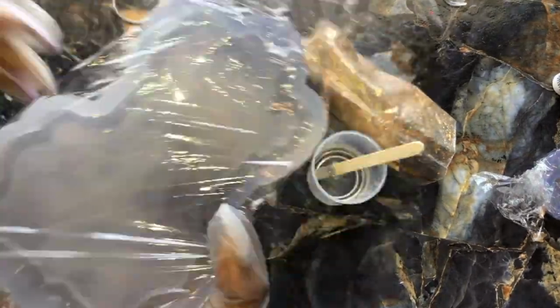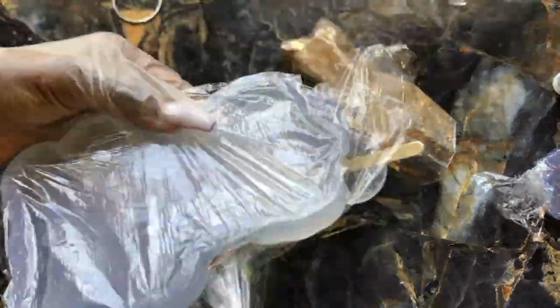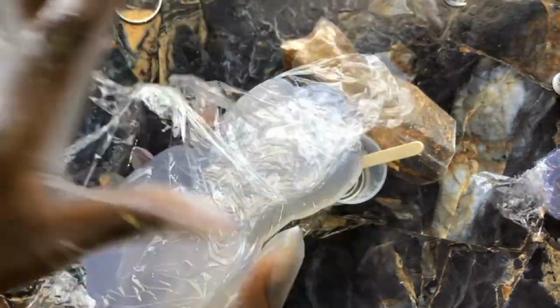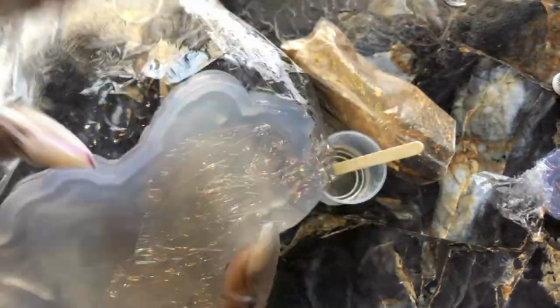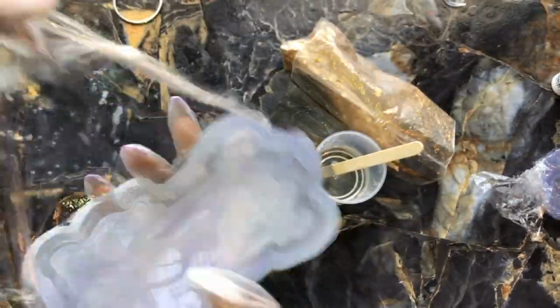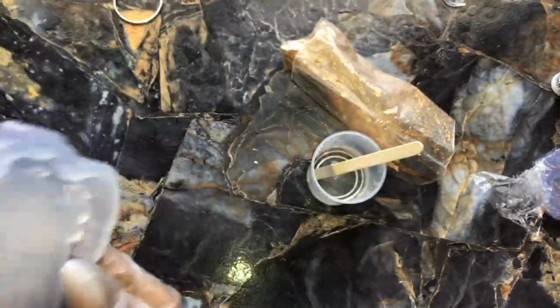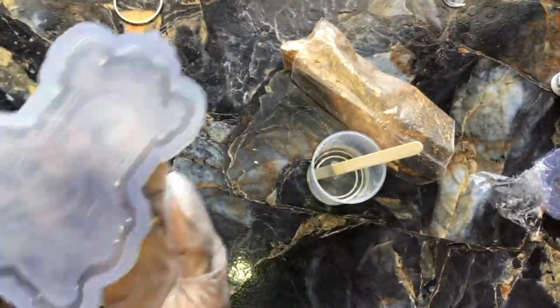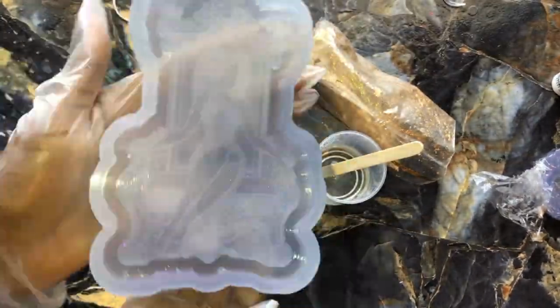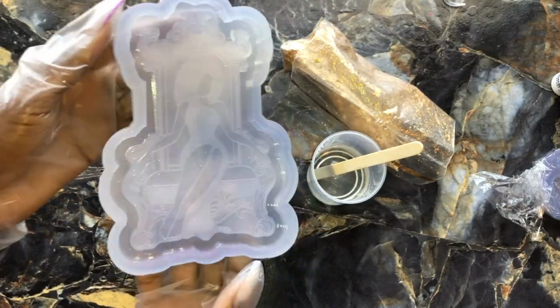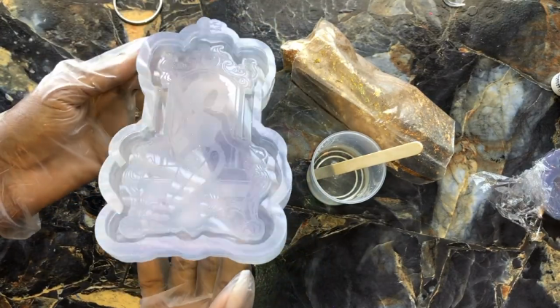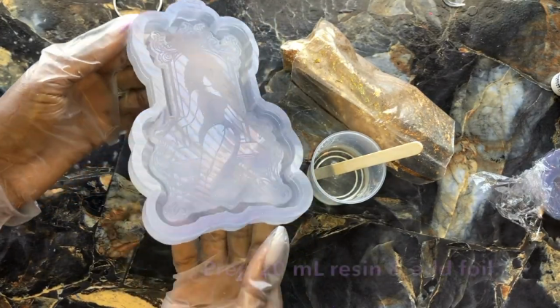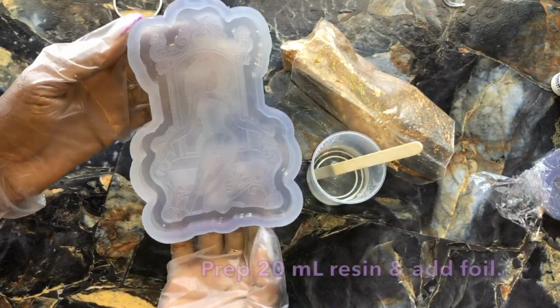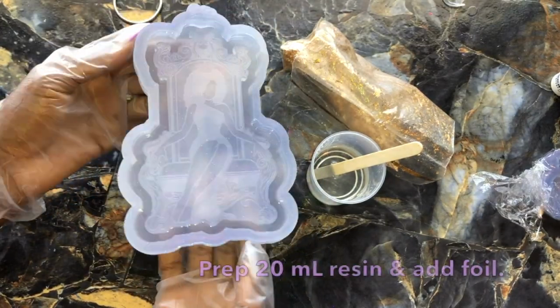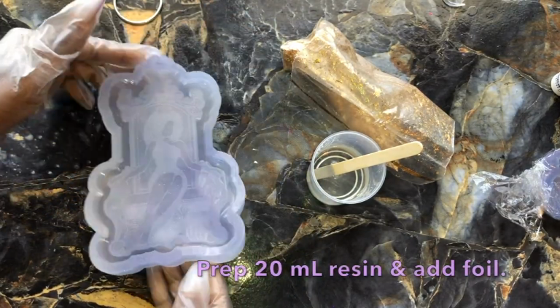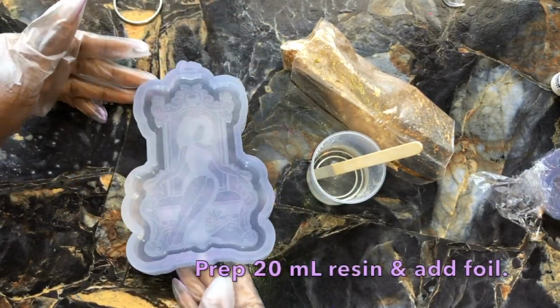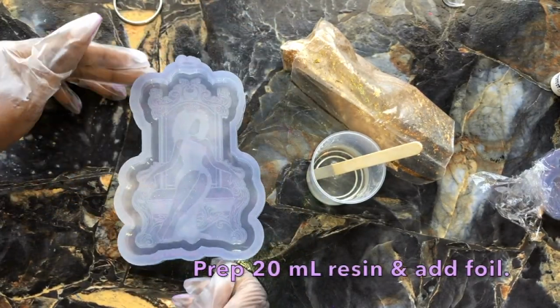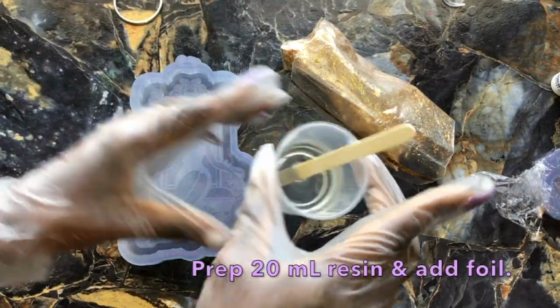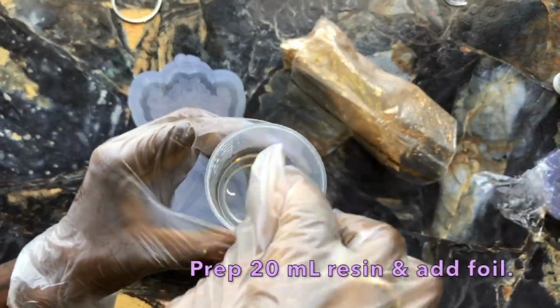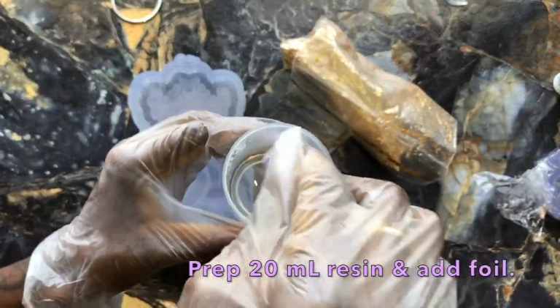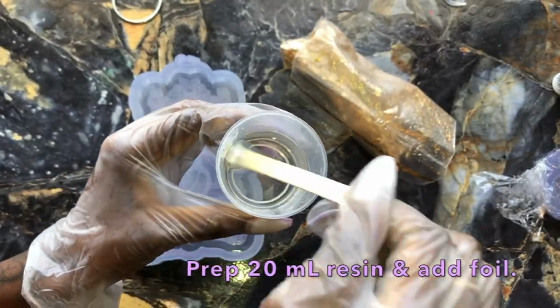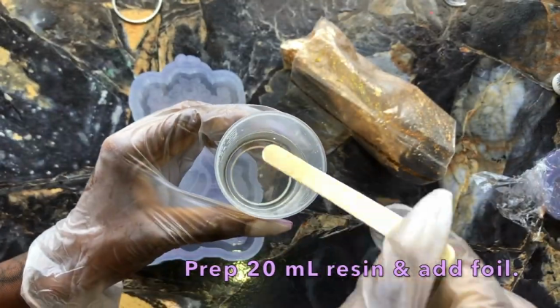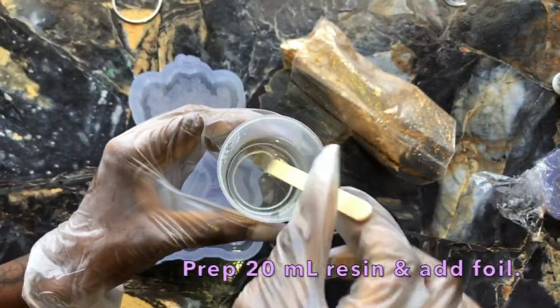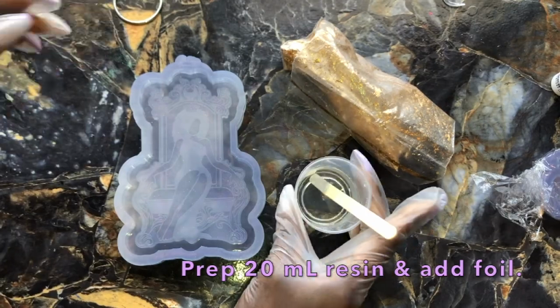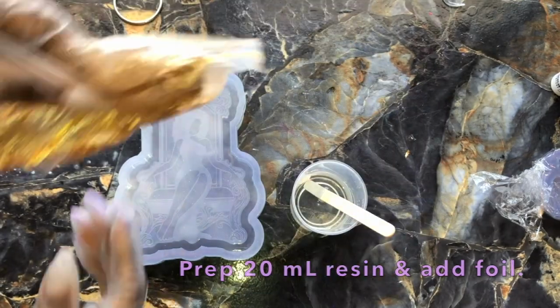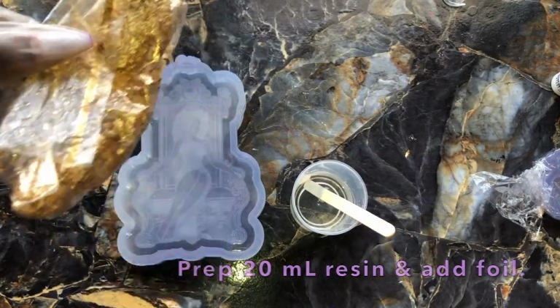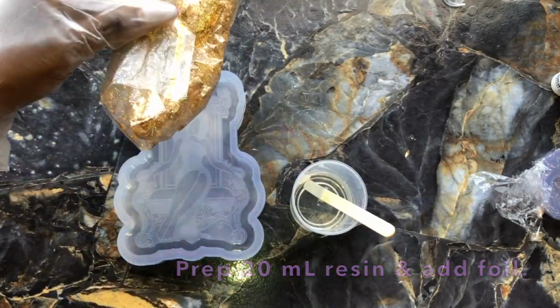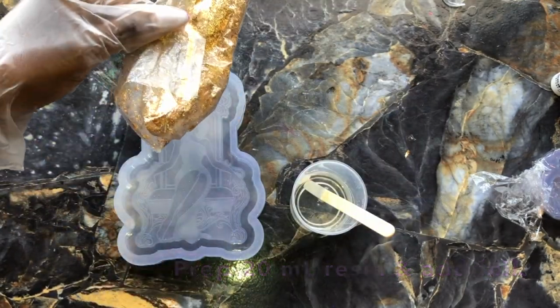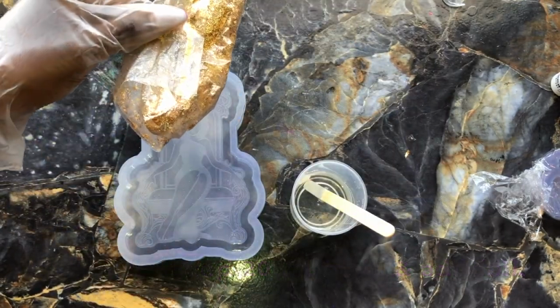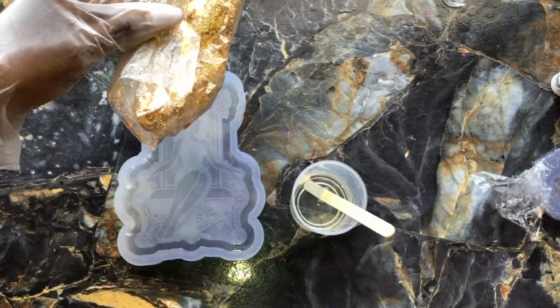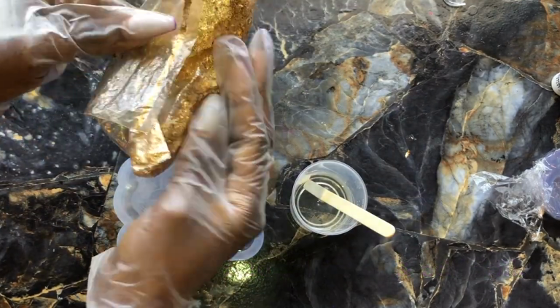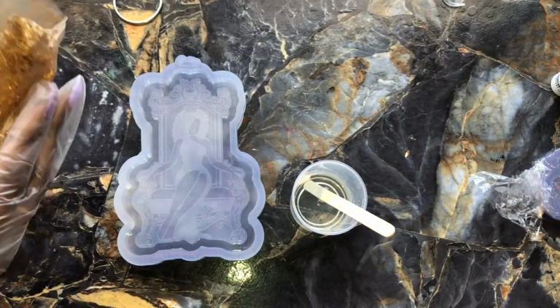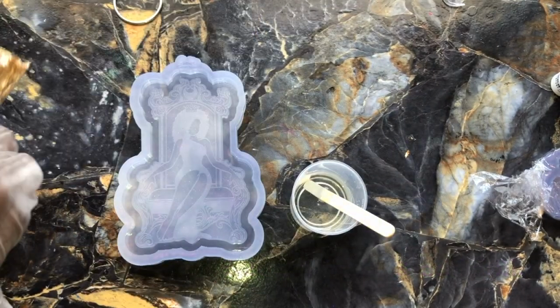Alright, getting started is super super simple. Each tray does come wrapped, and they are going to come more transparent now so they can also be used with UV resin so that way you won't have any issues.